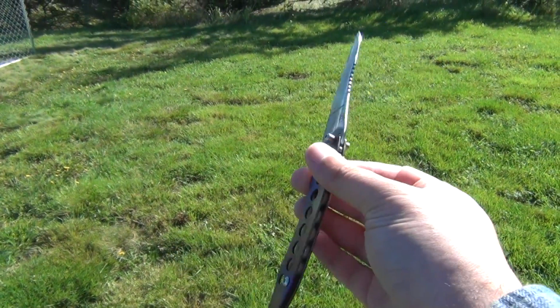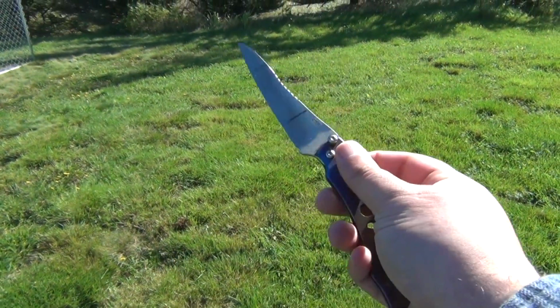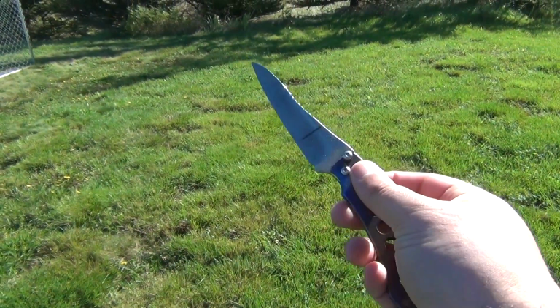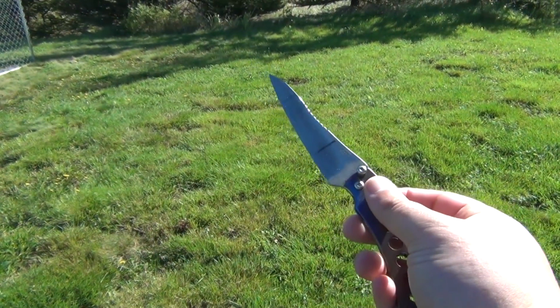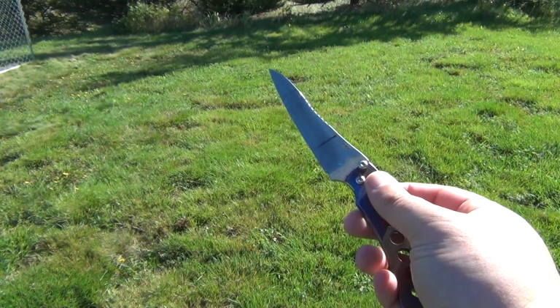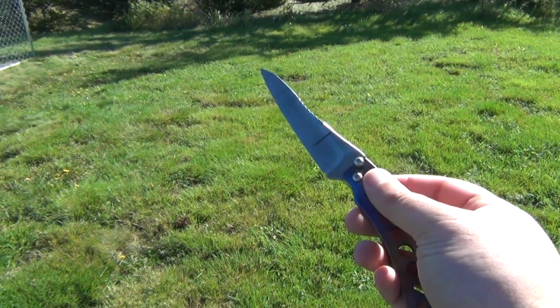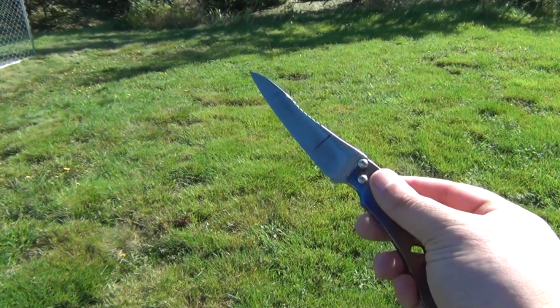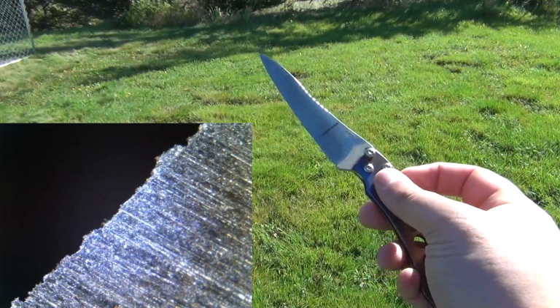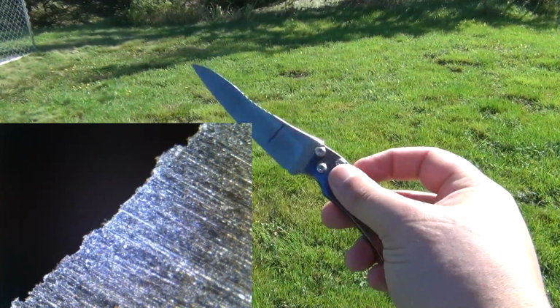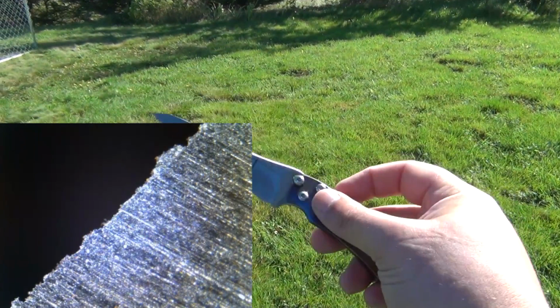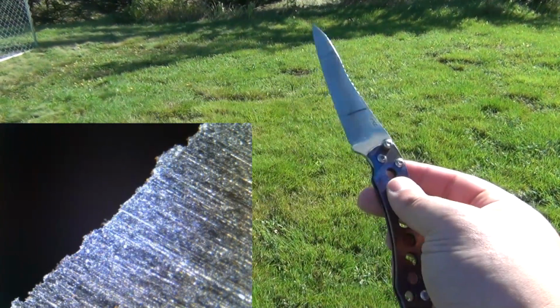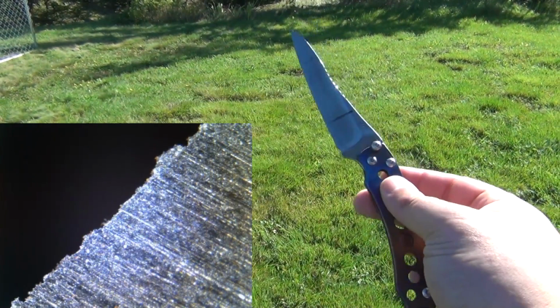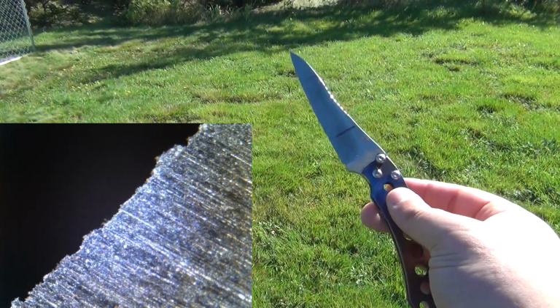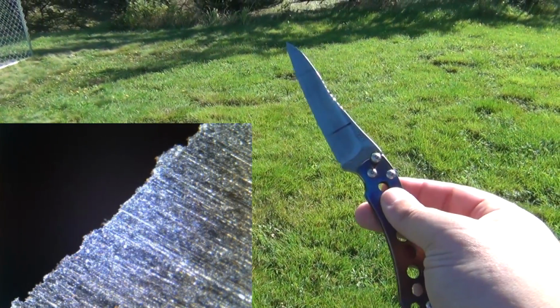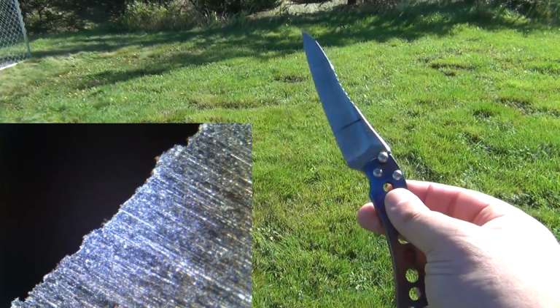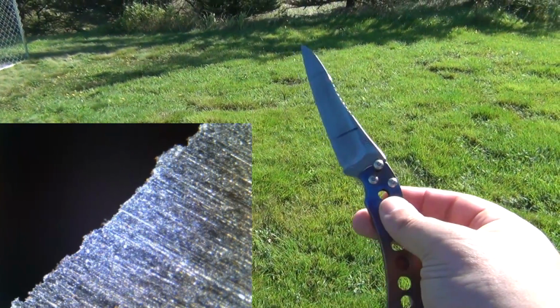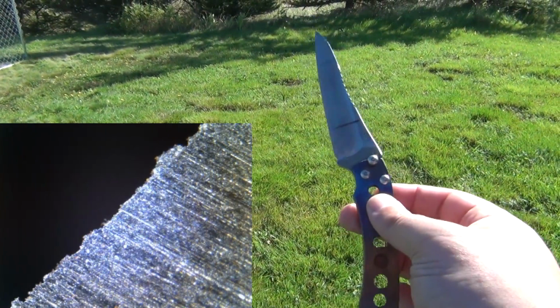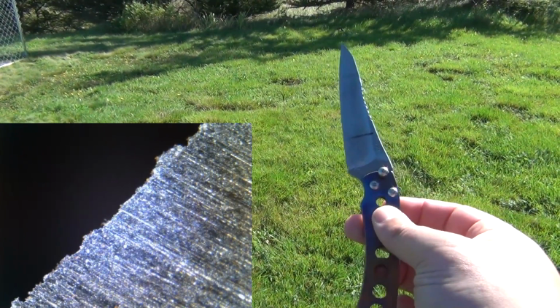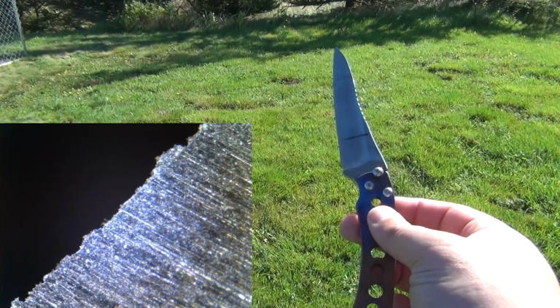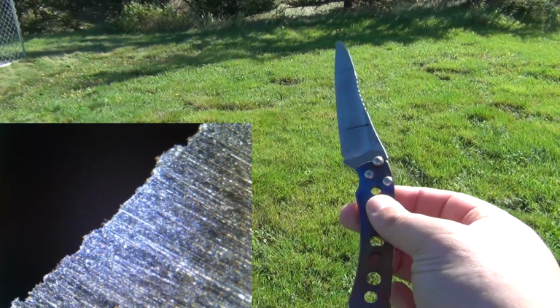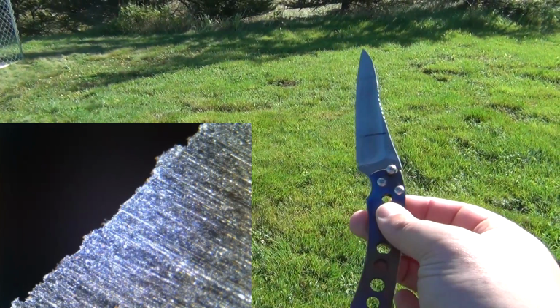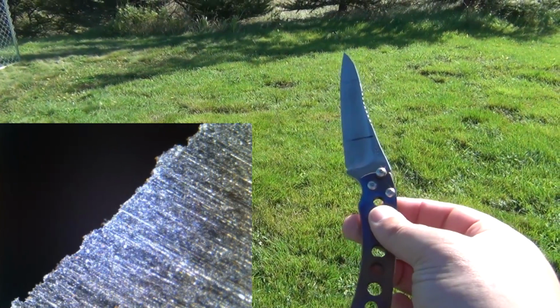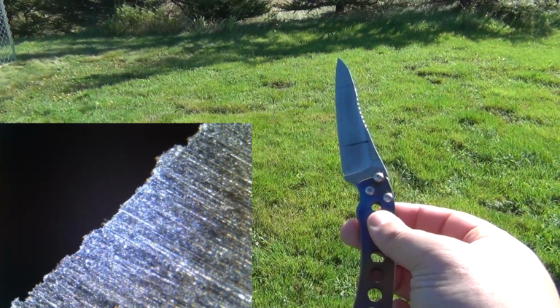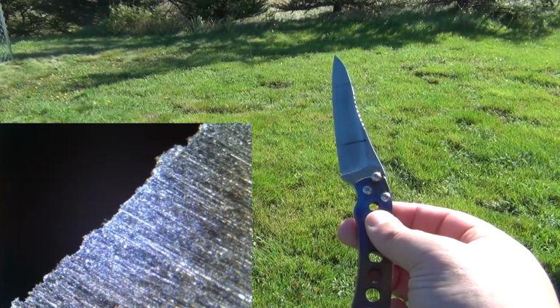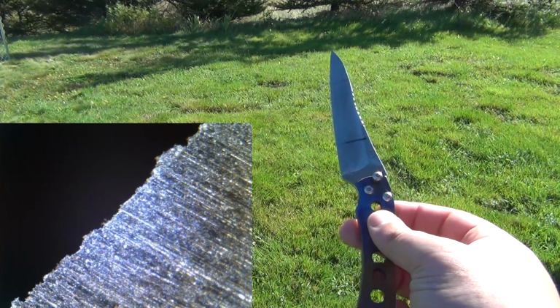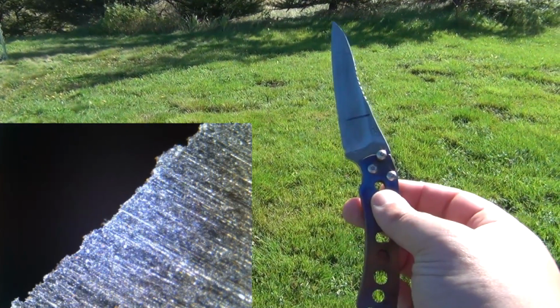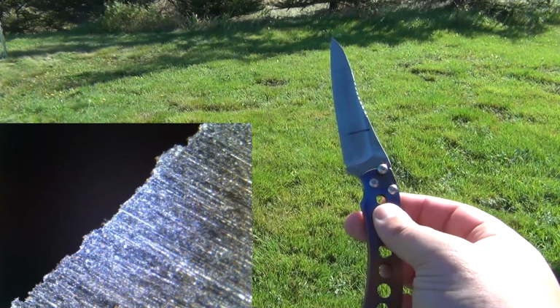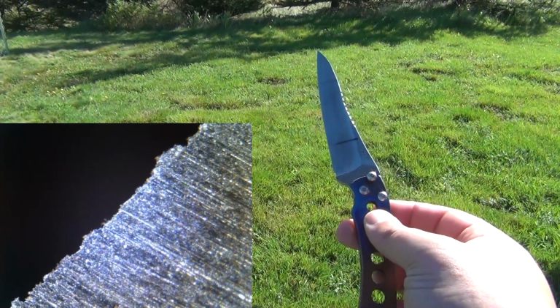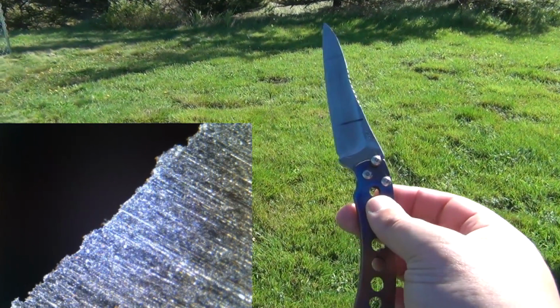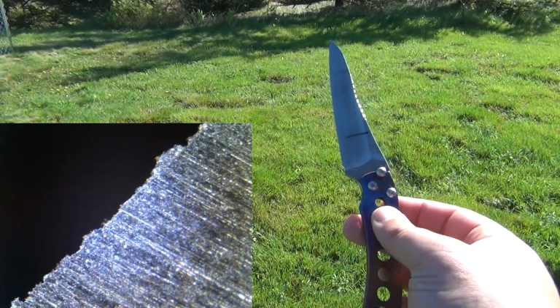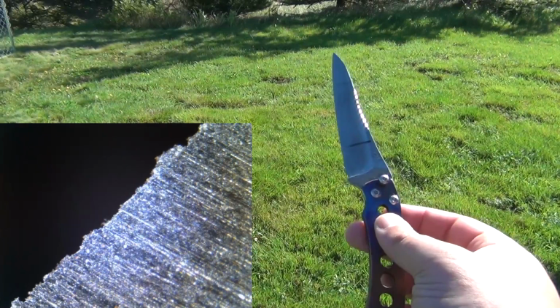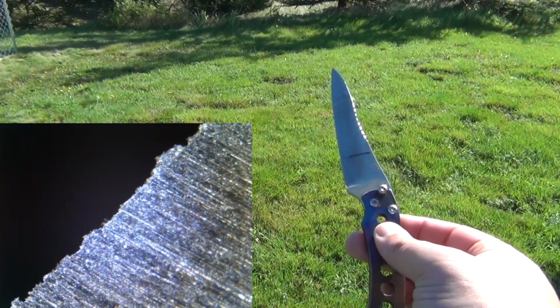The challenge this week is there's a picture to the left of the edge of a knife that was sharpened improperly. A very common mistake was made — you have to identify what mistake that was.